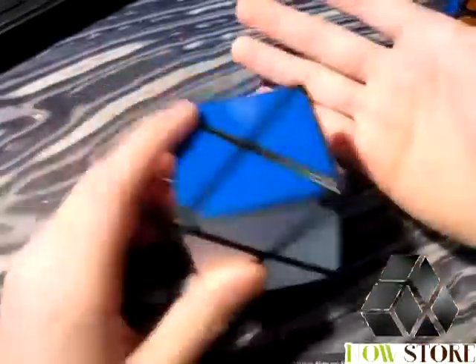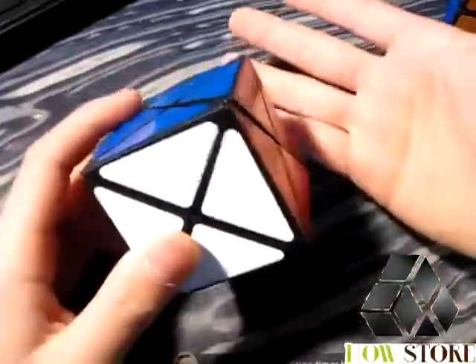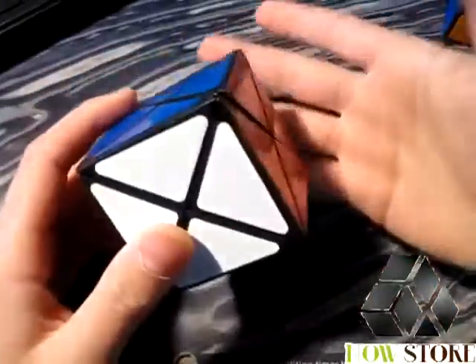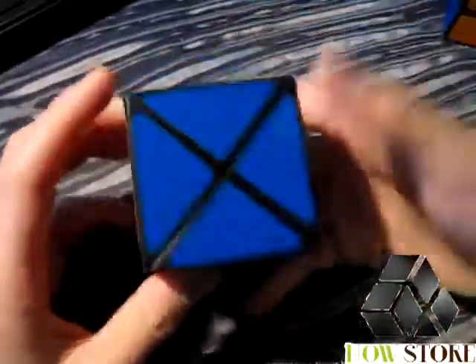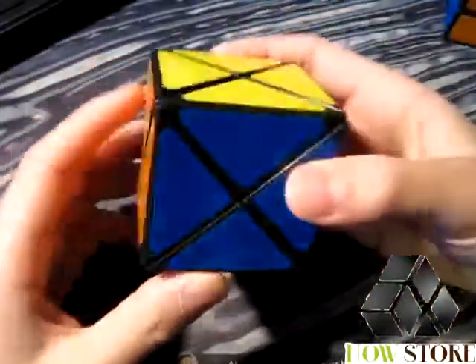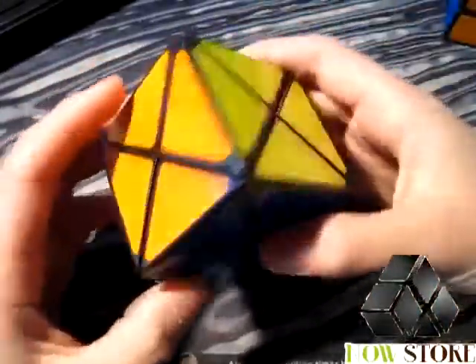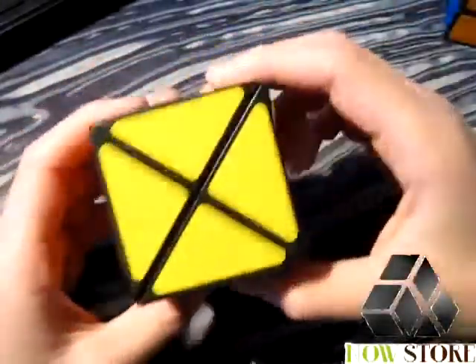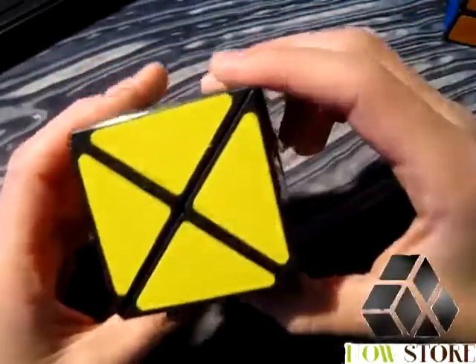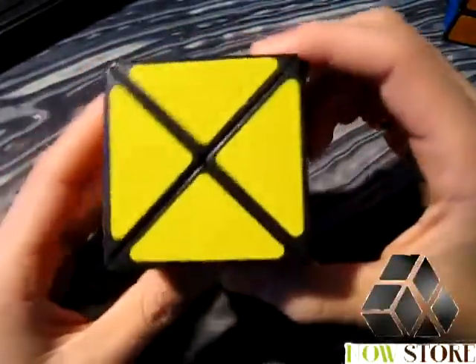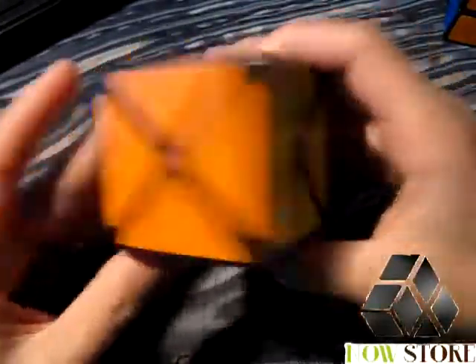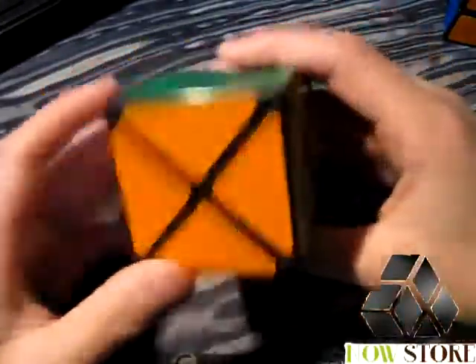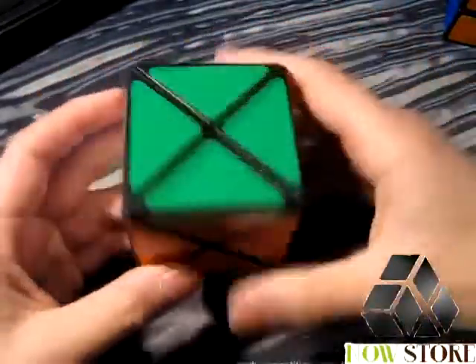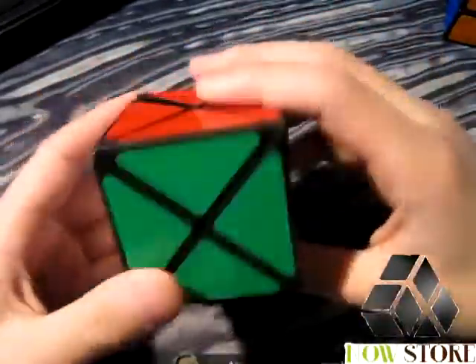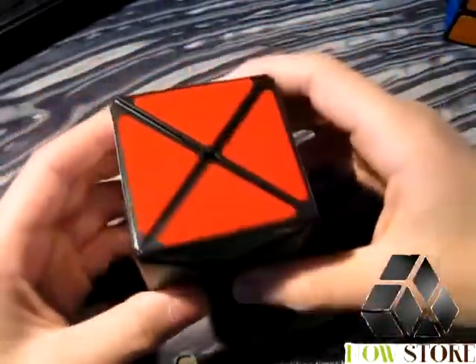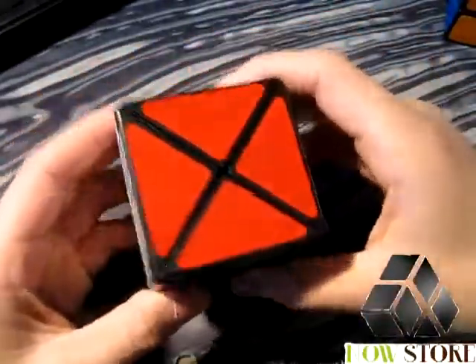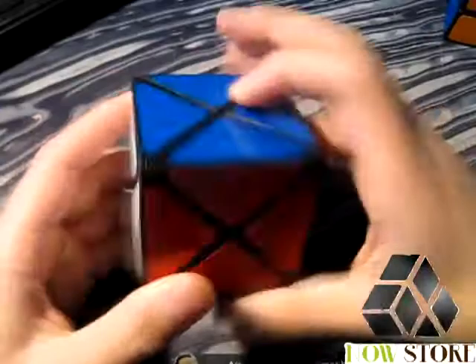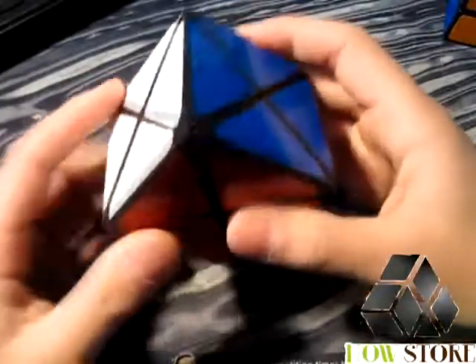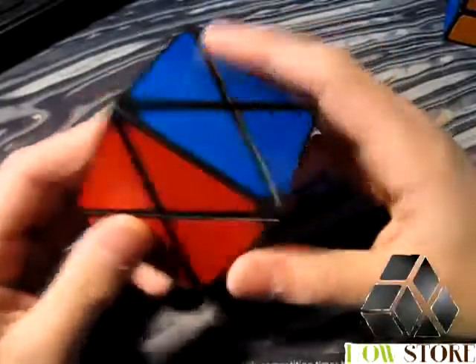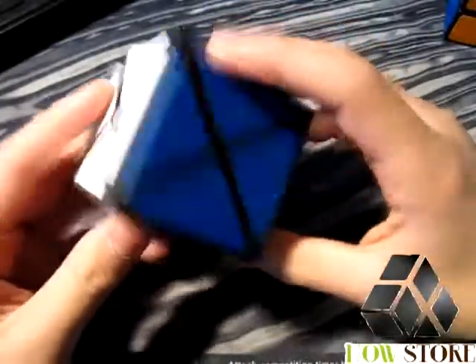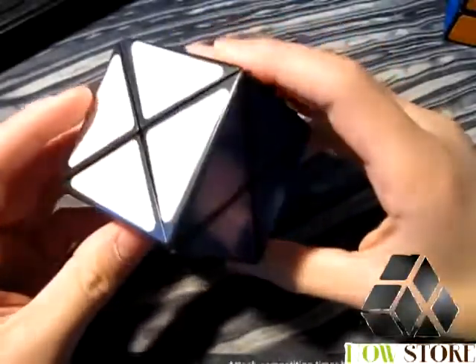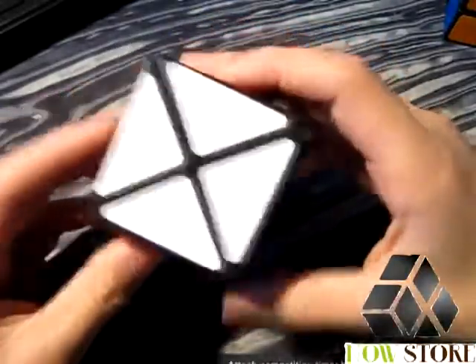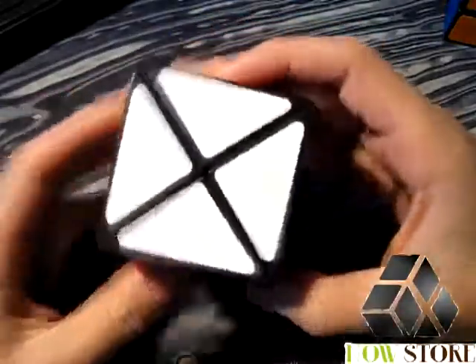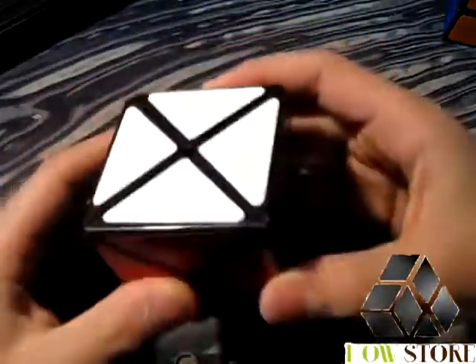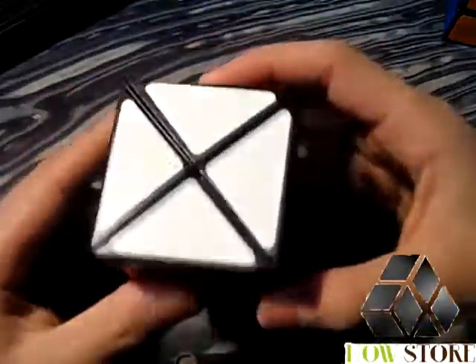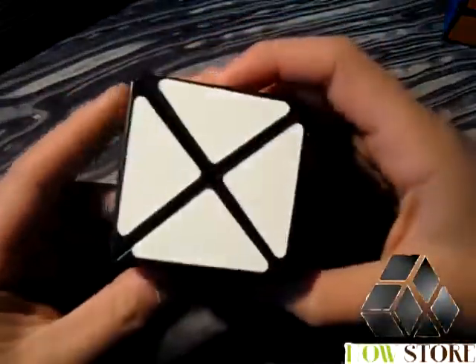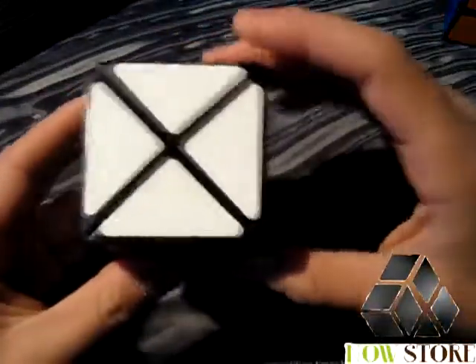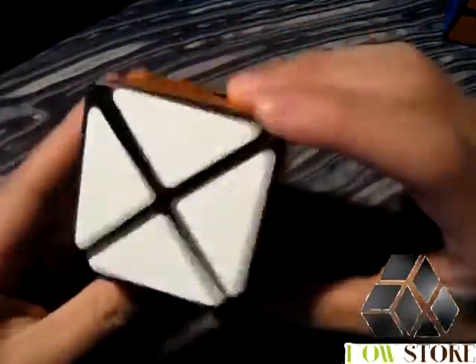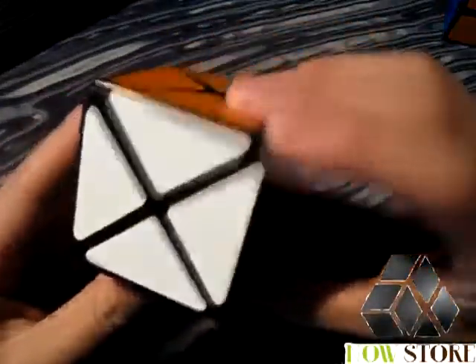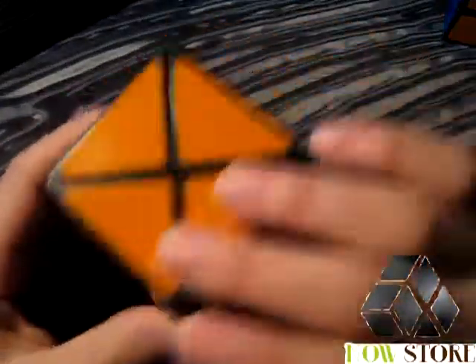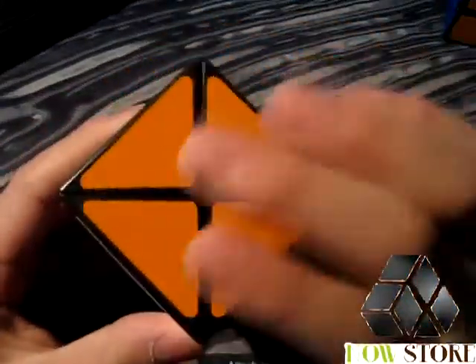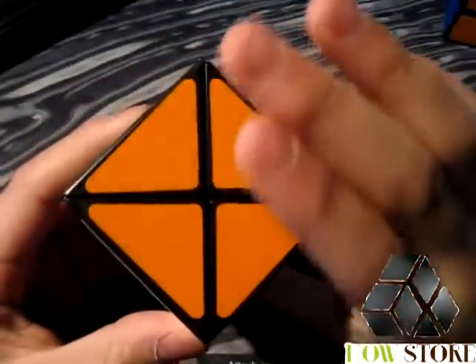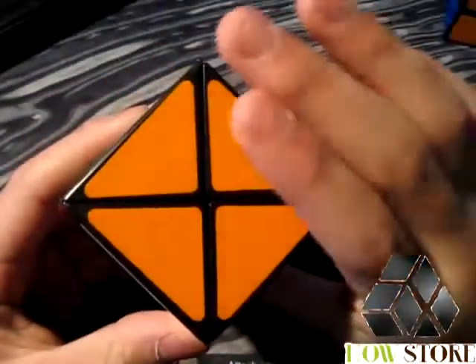The sticker quality is very good. It has very bright shades and they don't chip very easily, and they fit the pieces really nicely.